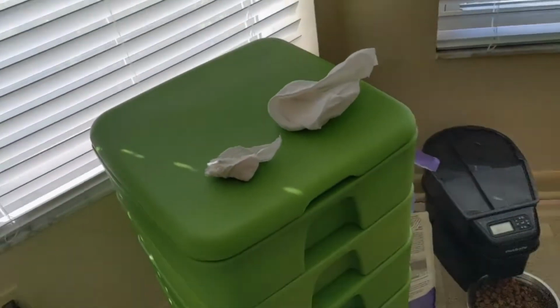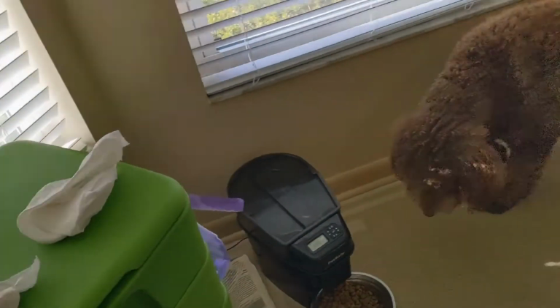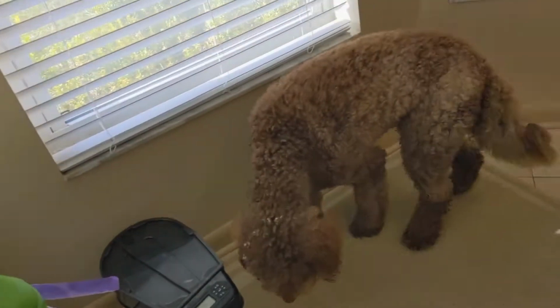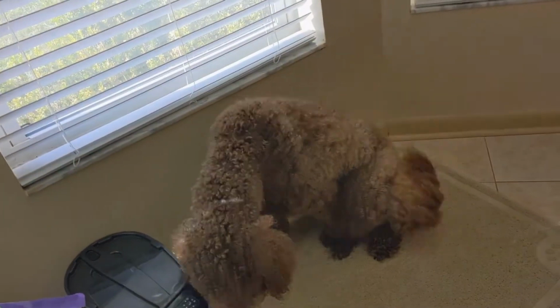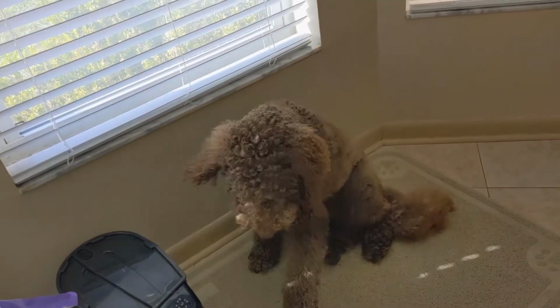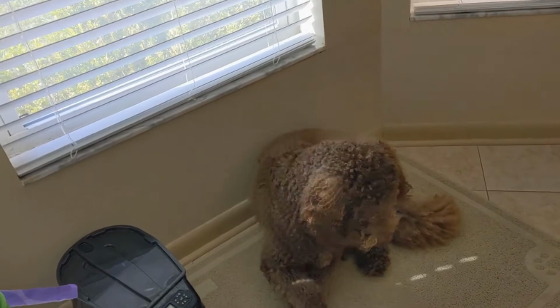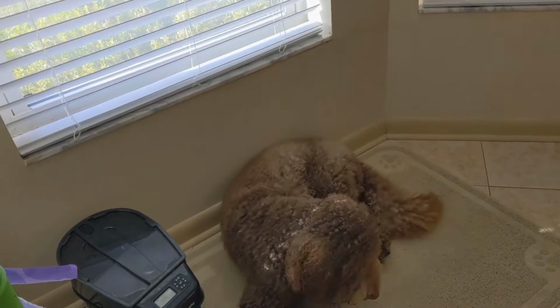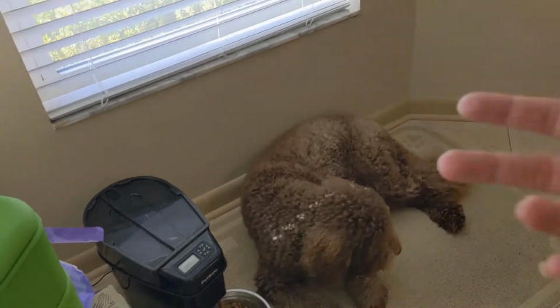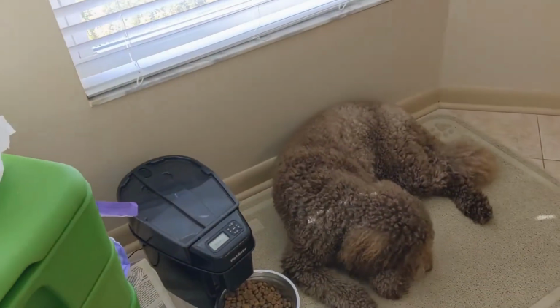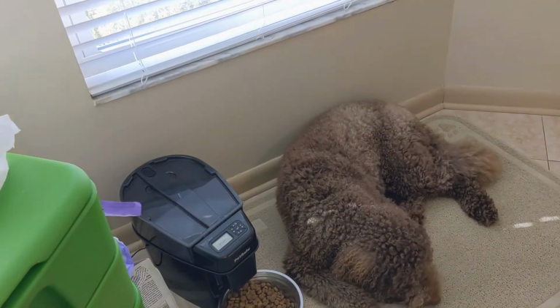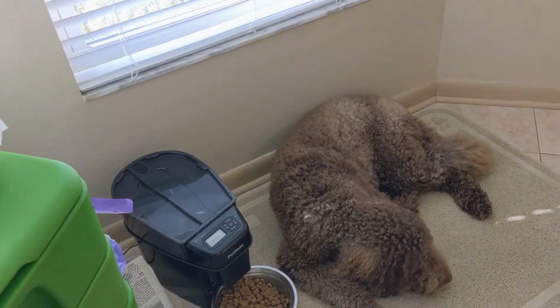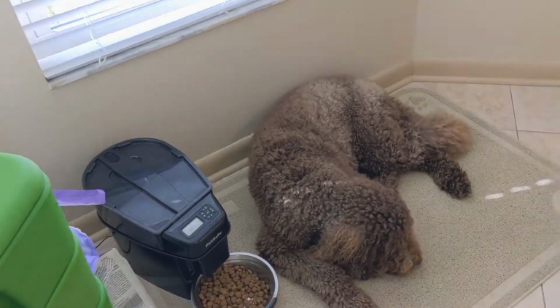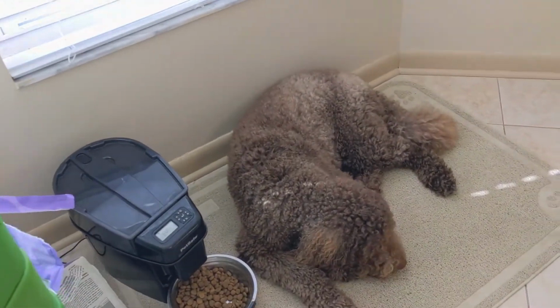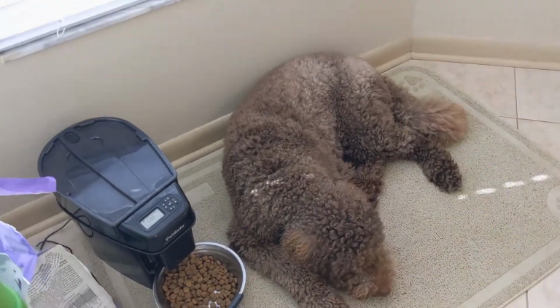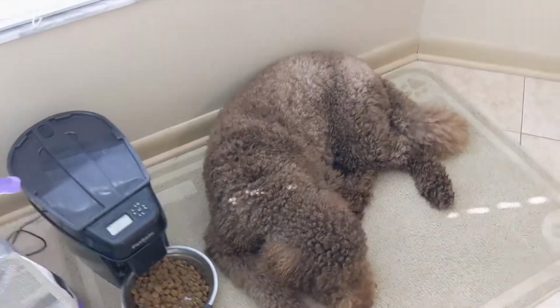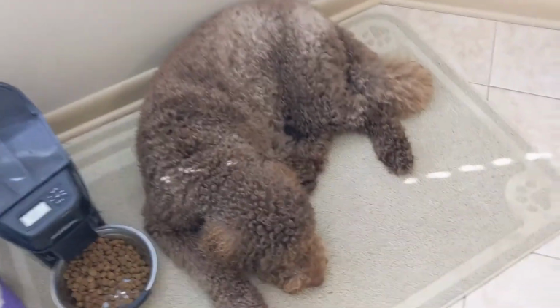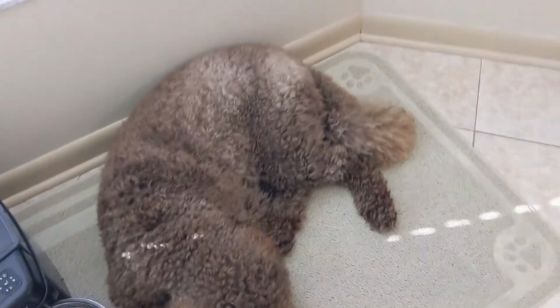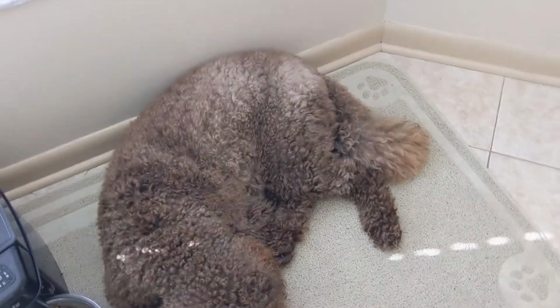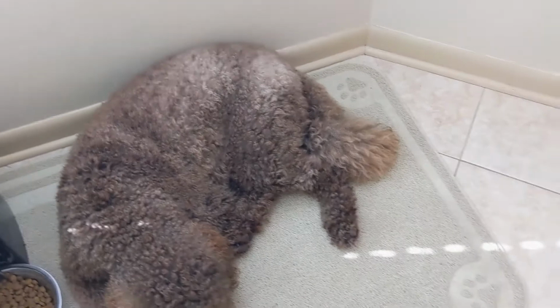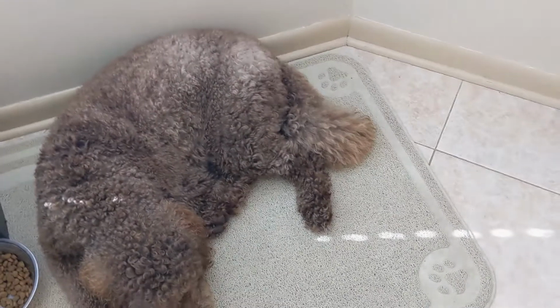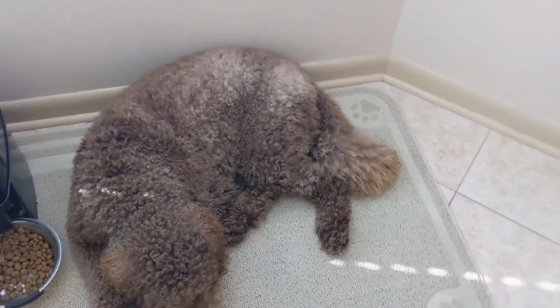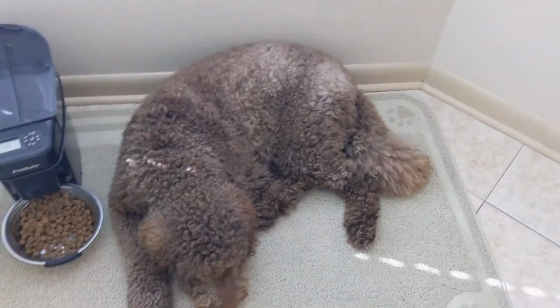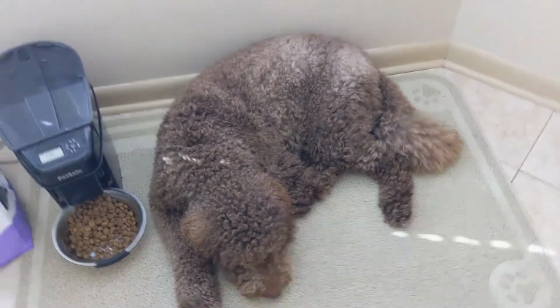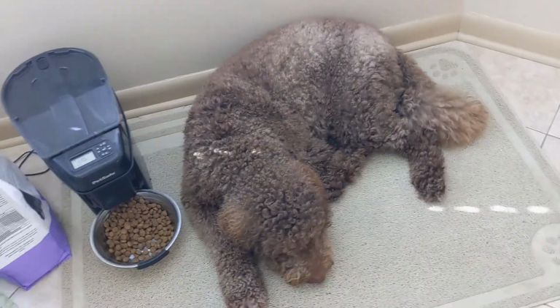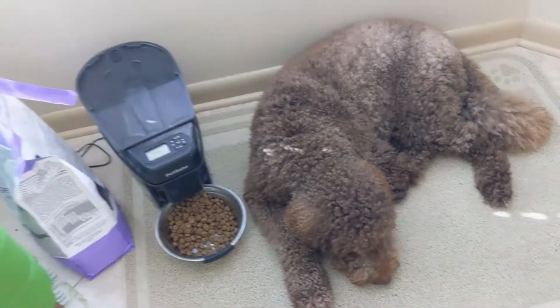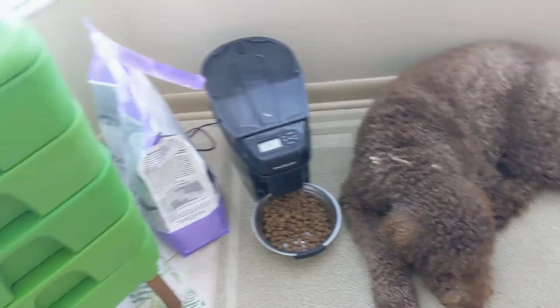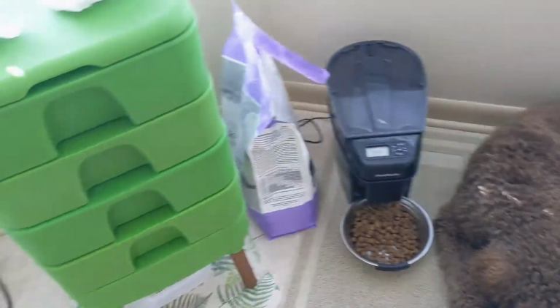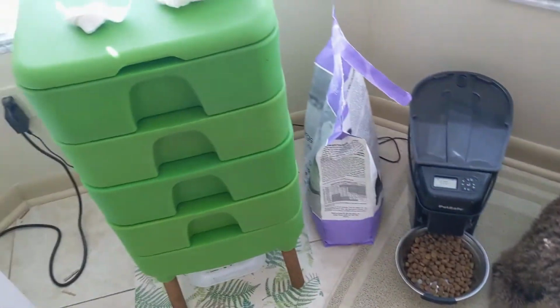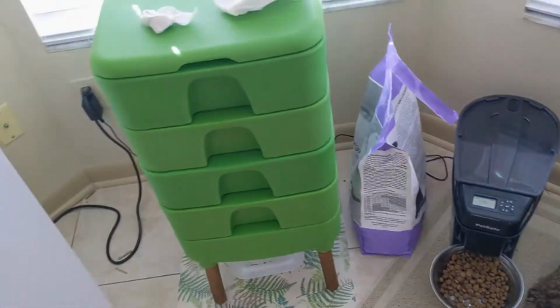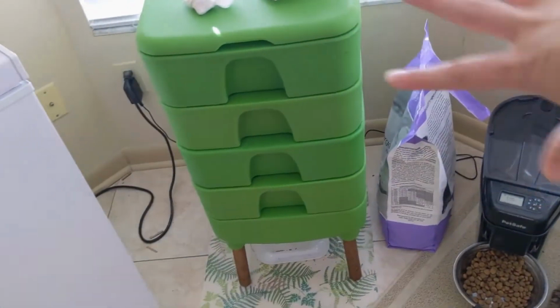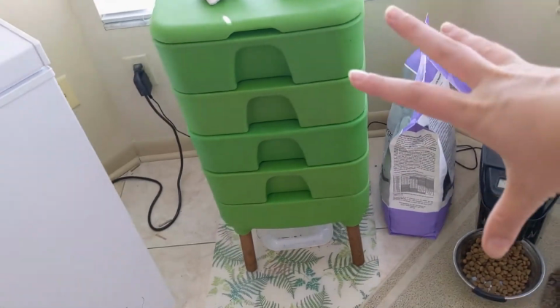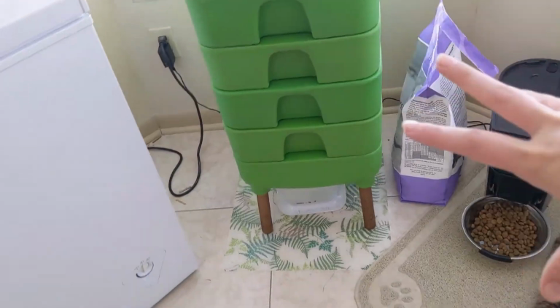And I have one of my favorite puppies, Wally, here. I don't know where little brother is, but he's probably sleeping. So we're going to open them up.